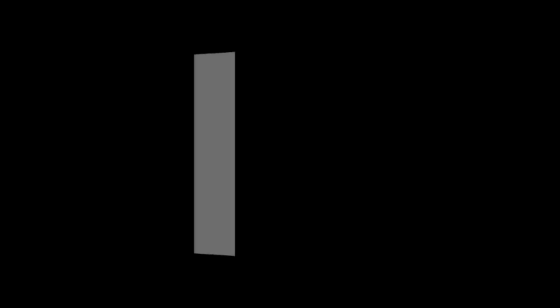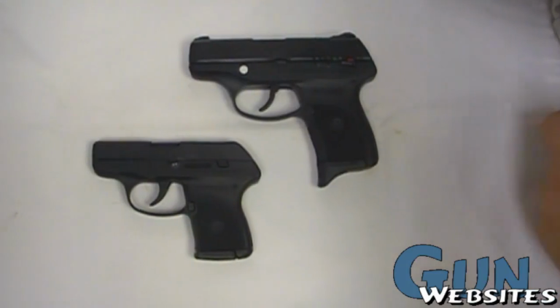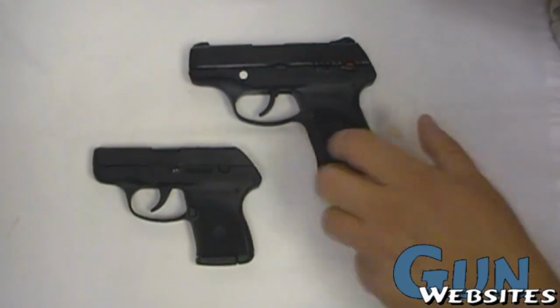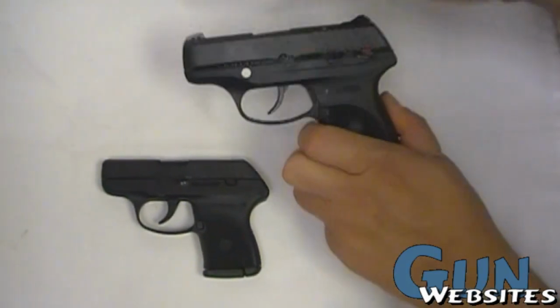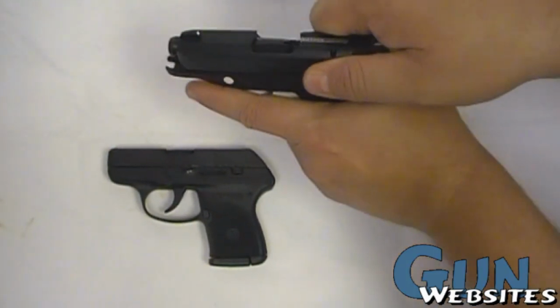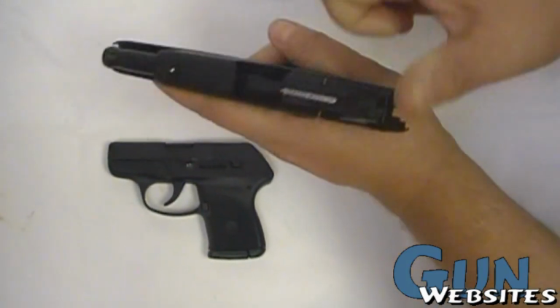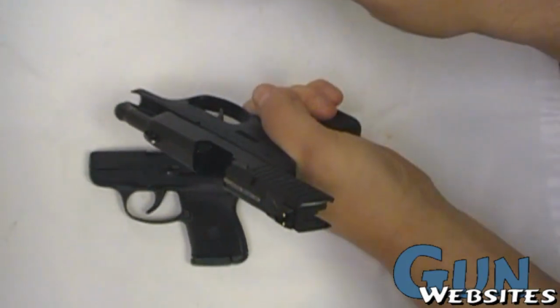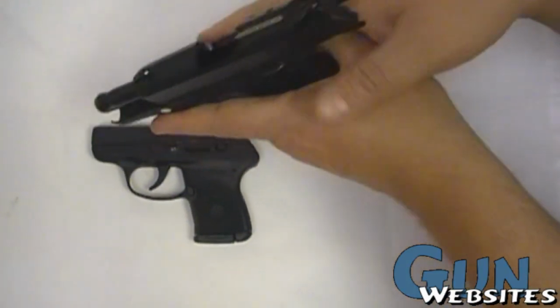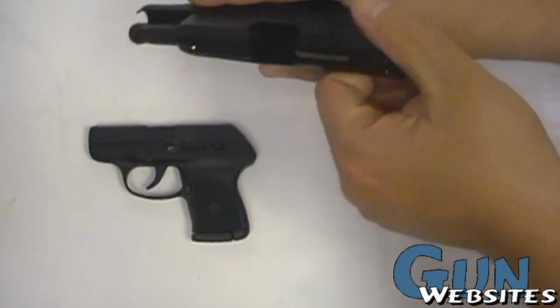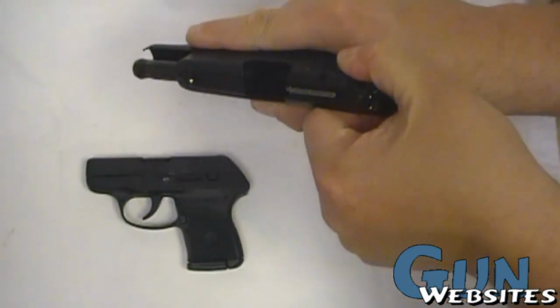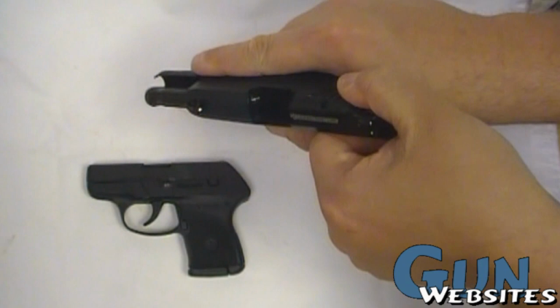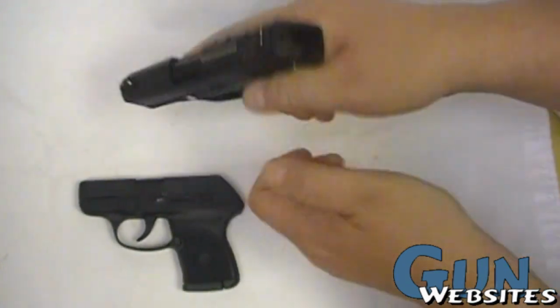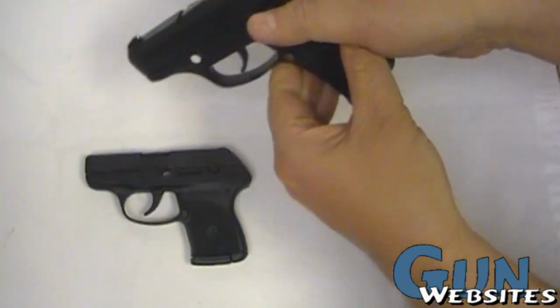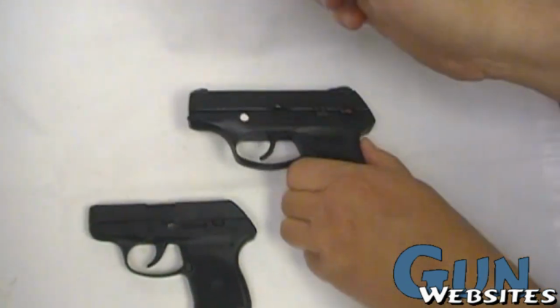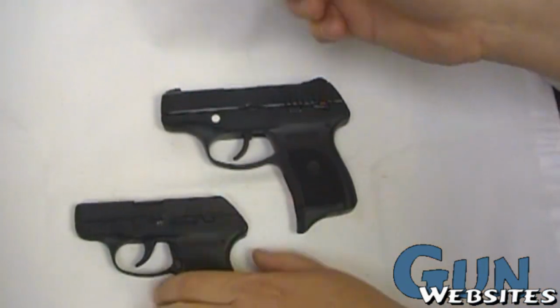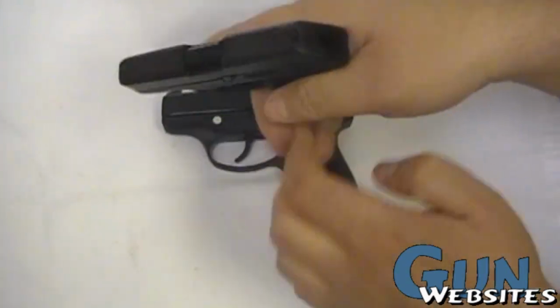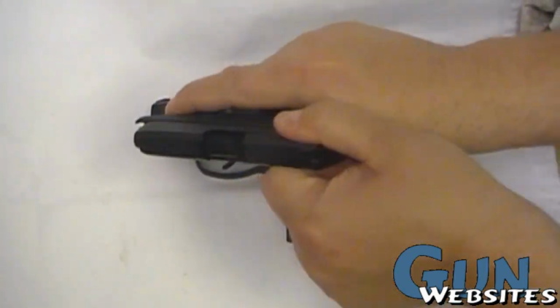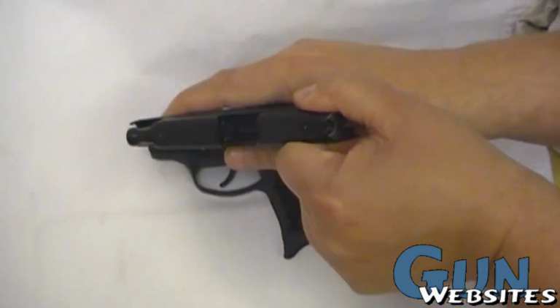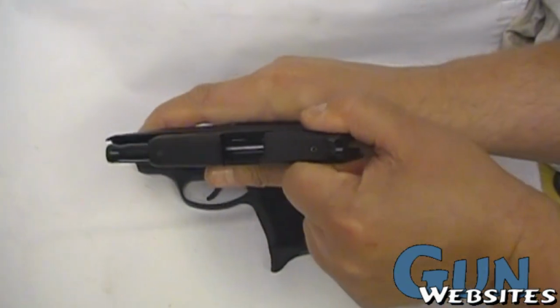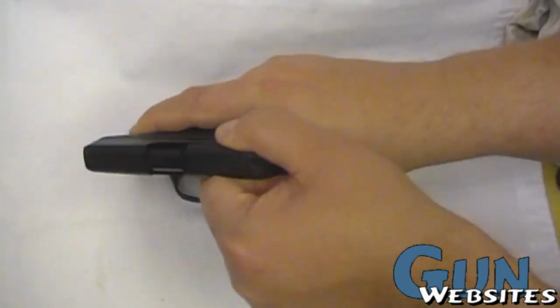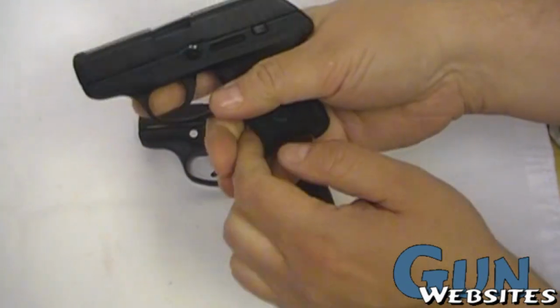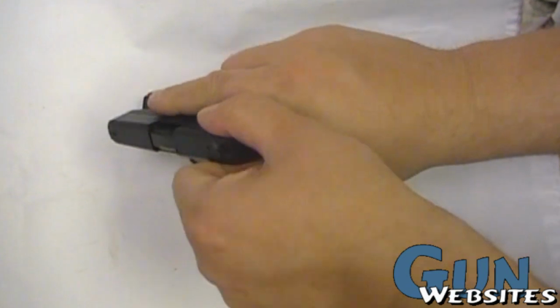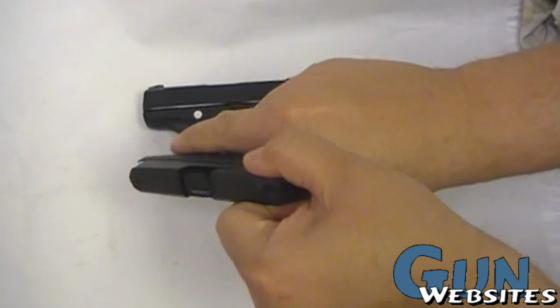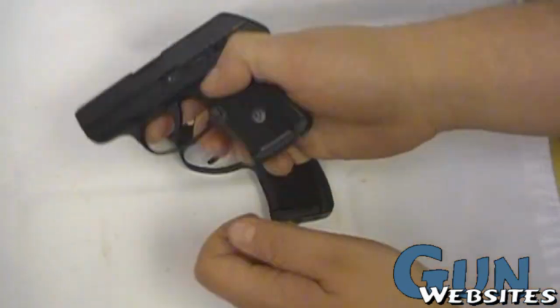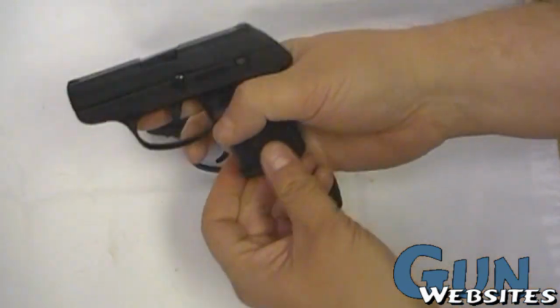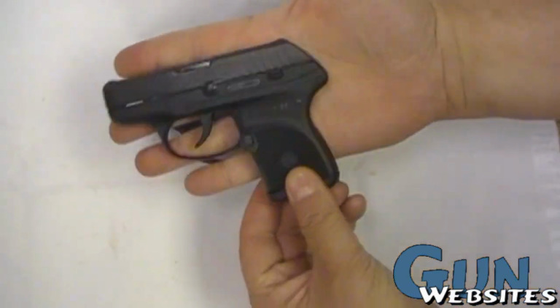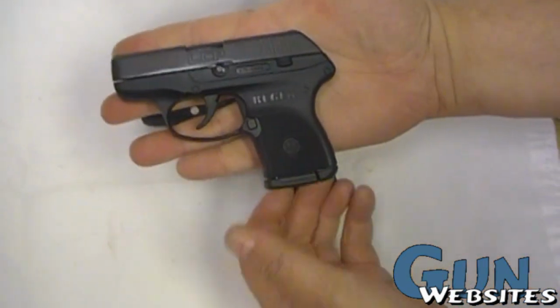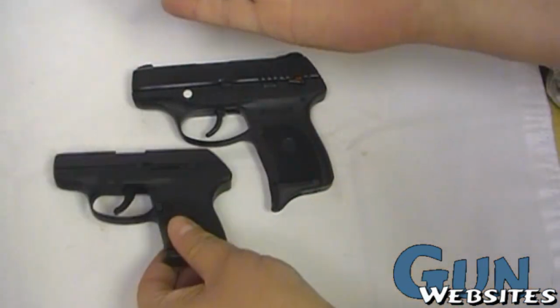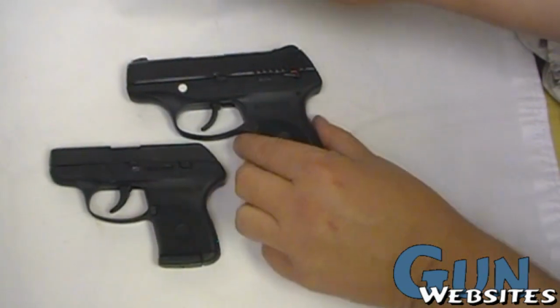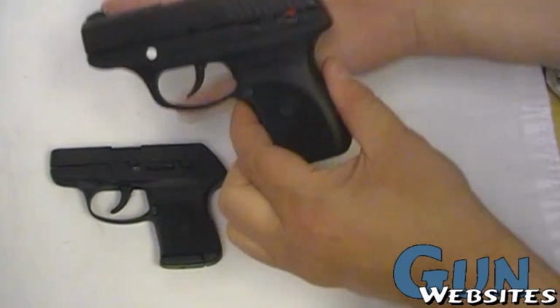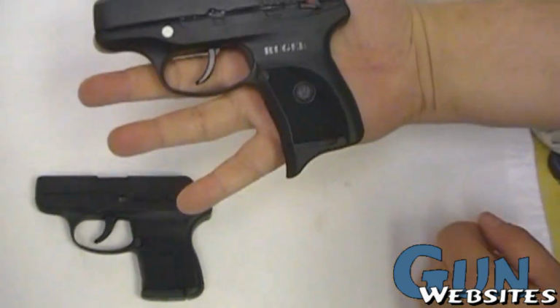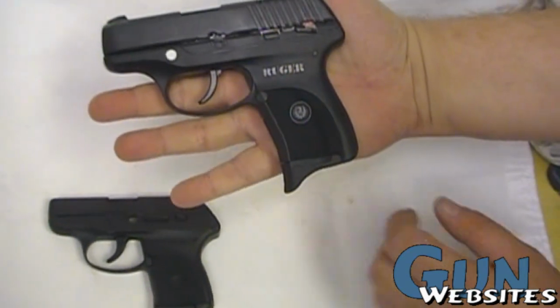Take a look at the new LC9. This is their 9mm kind of answer to the LCP, which is their little 380. The 380 is nice and small, and the 9 obviously is a bit bigger.